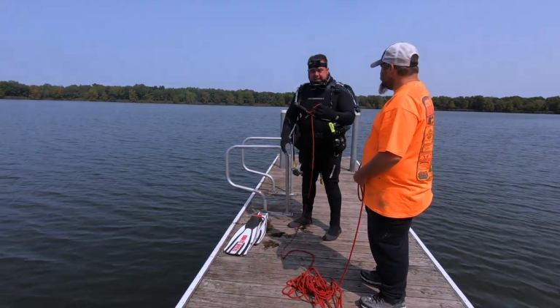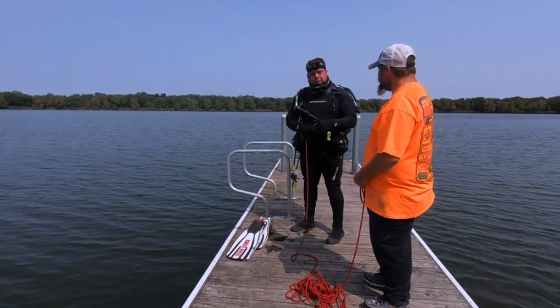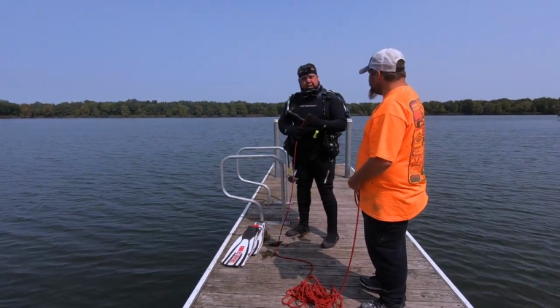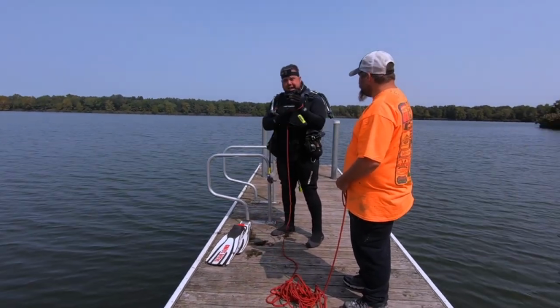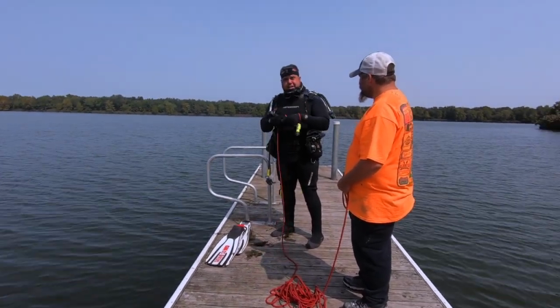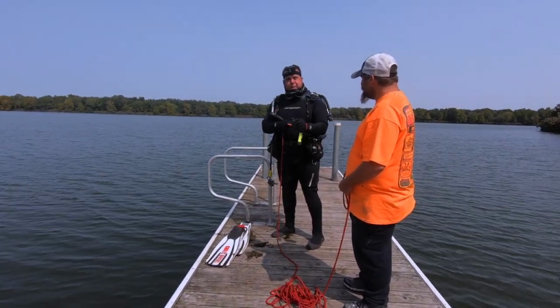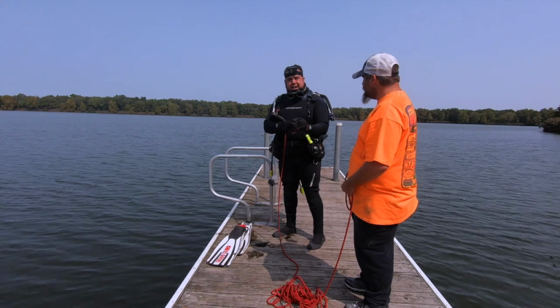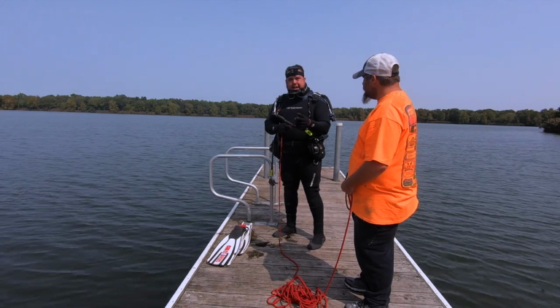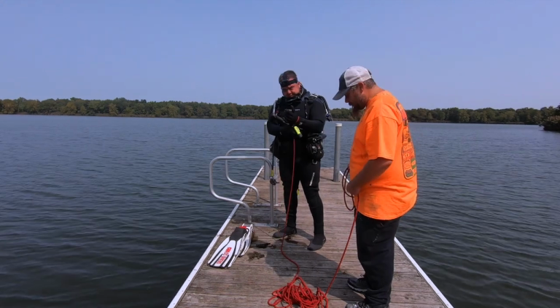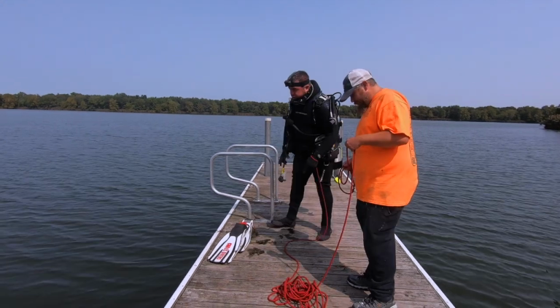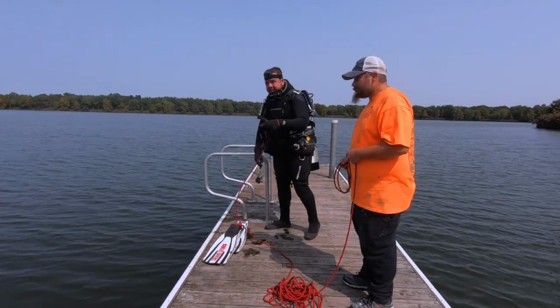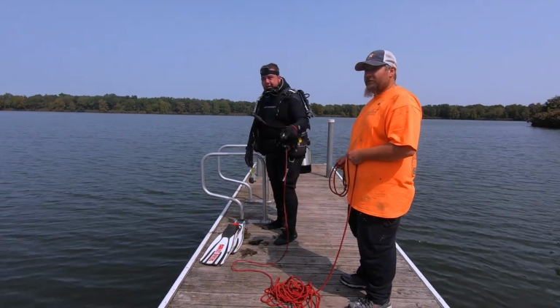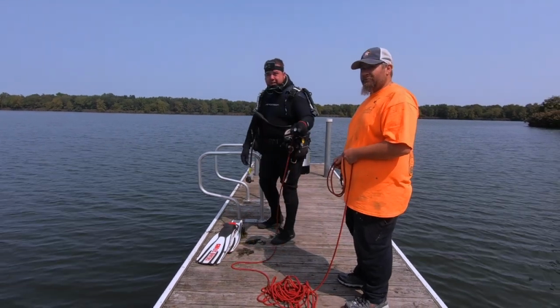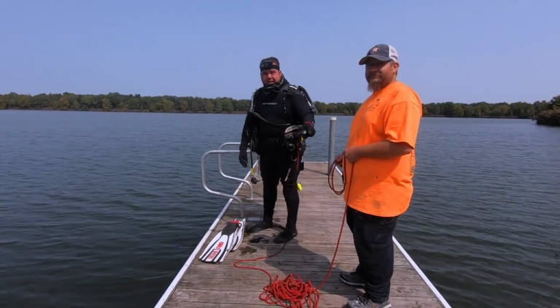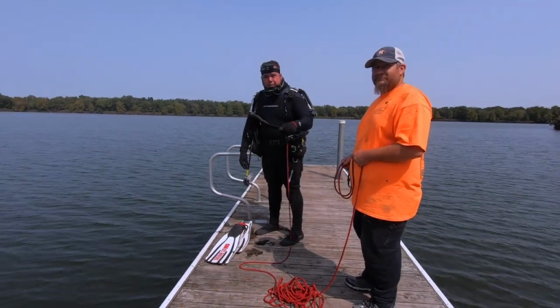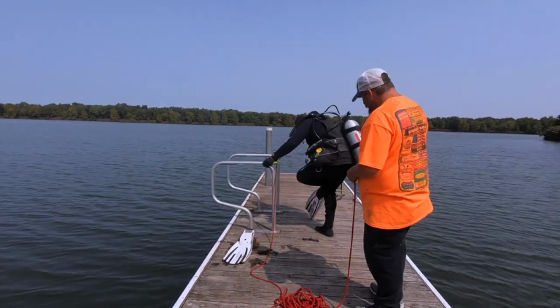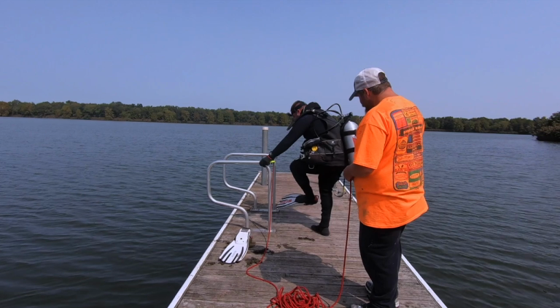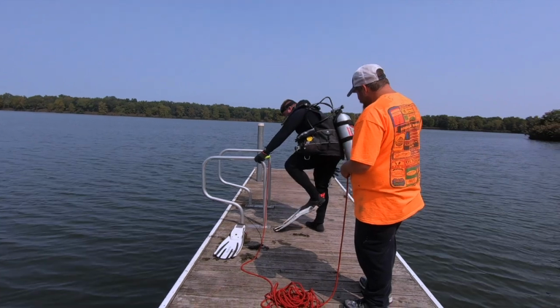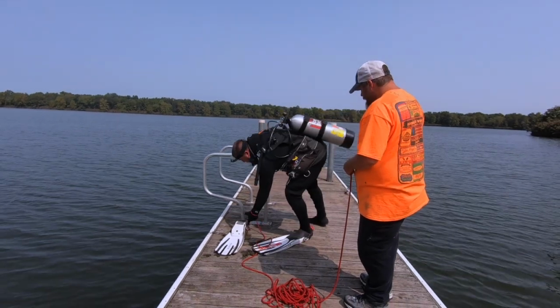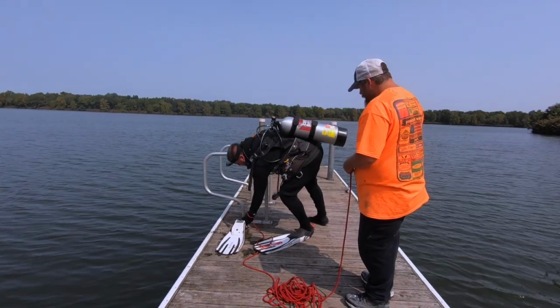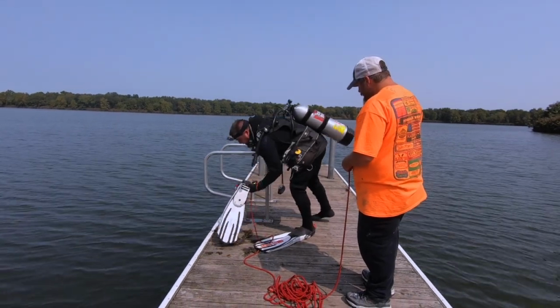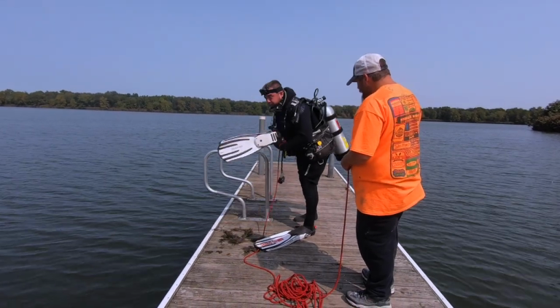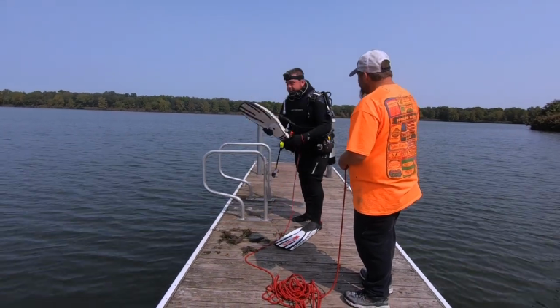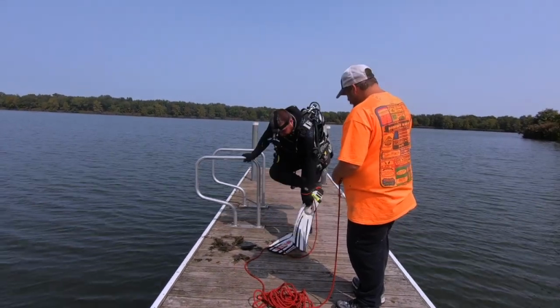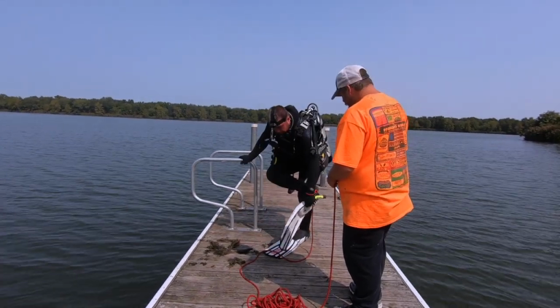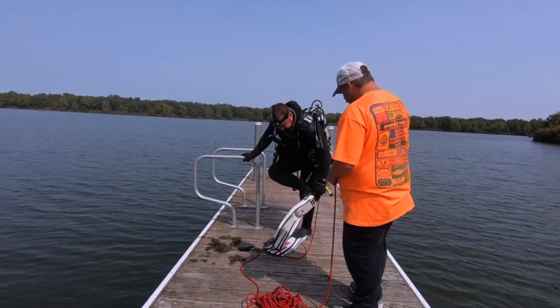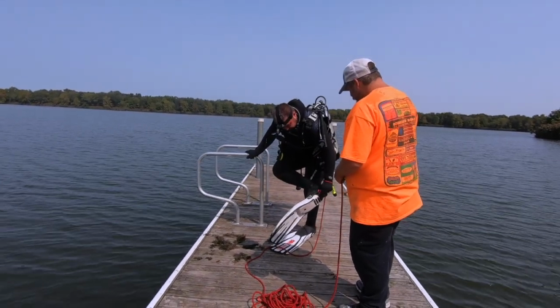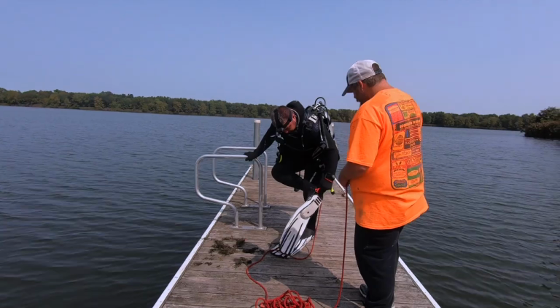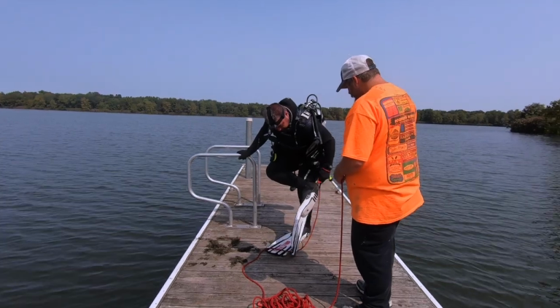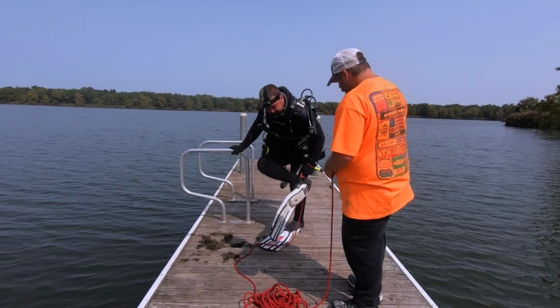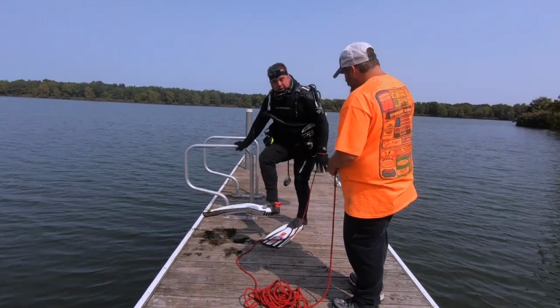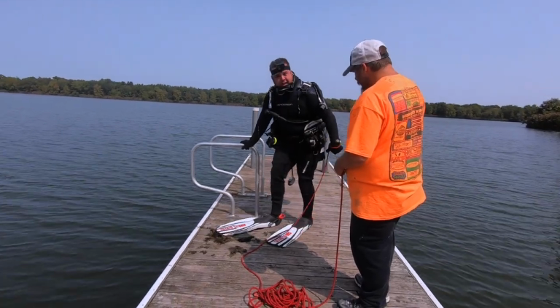If we reach the end of the rope, we can attach the other rope that's in there, but I doubt it — there's no reason, because you say it's not that far with the rope. If I have an issue, I will be pulling on this rope three times. I don't want you to immediately jerk, but I want you to get me out of the water.